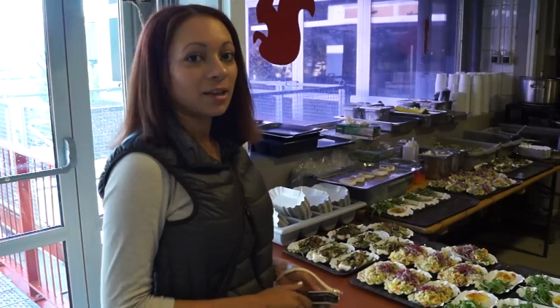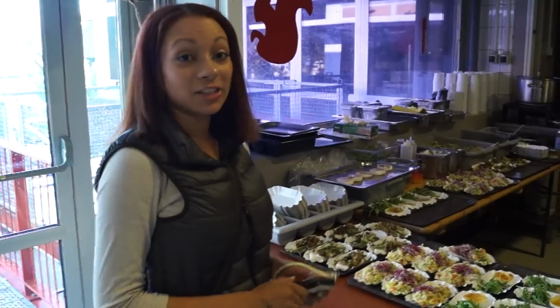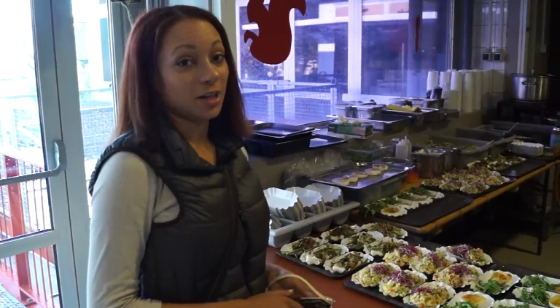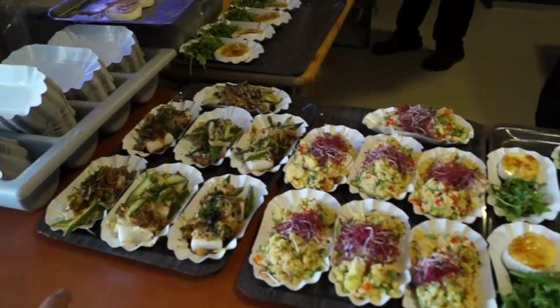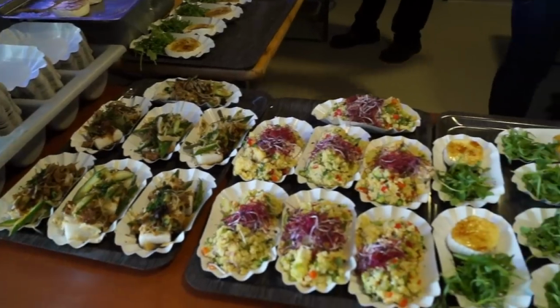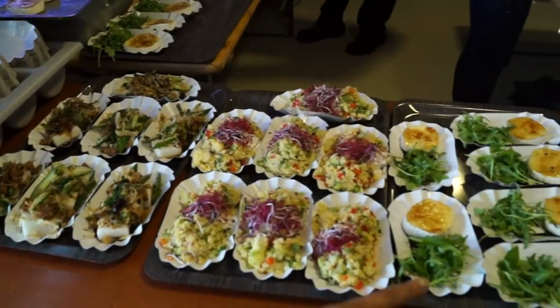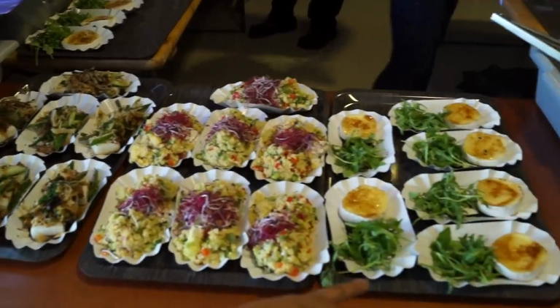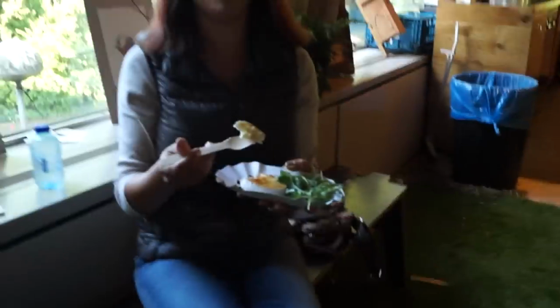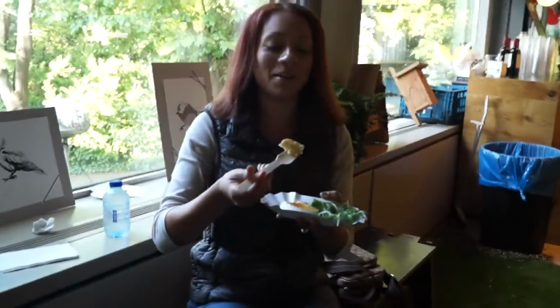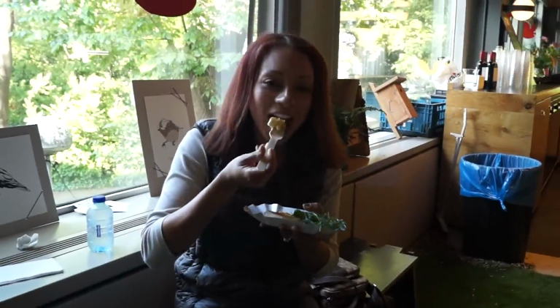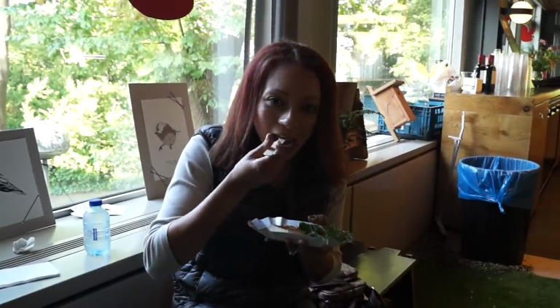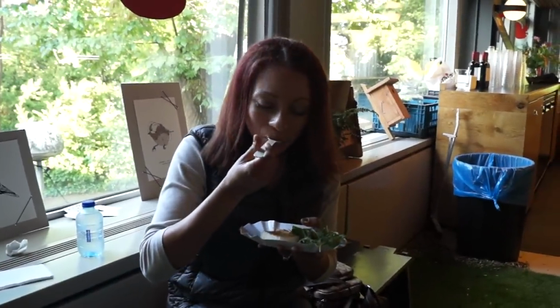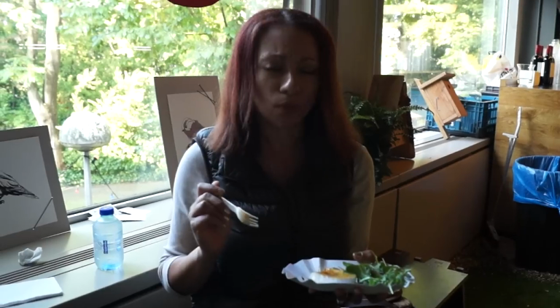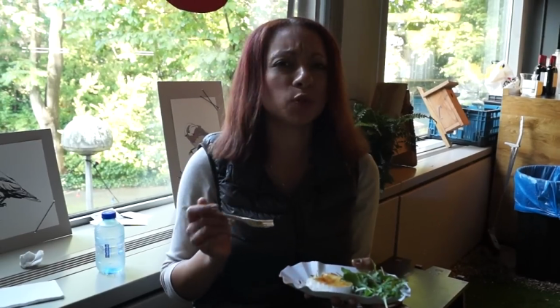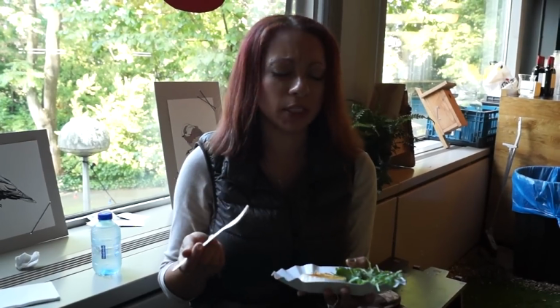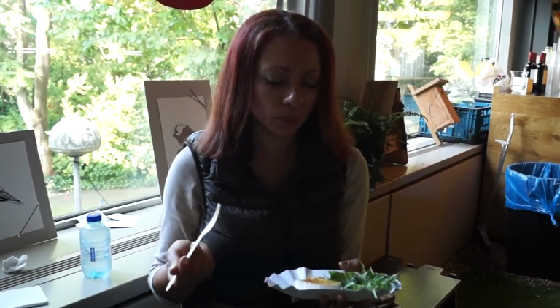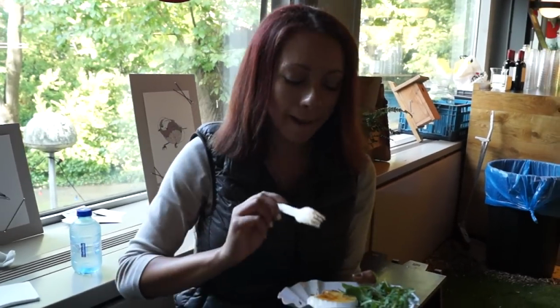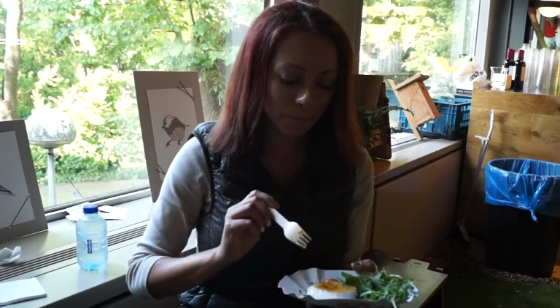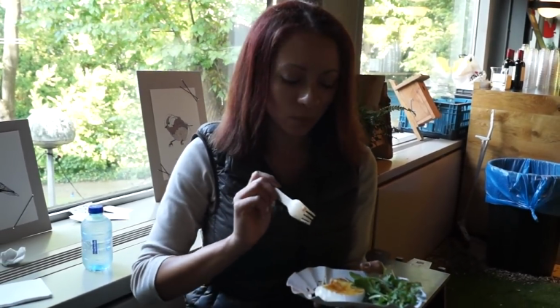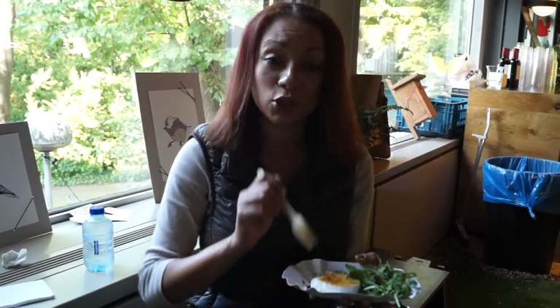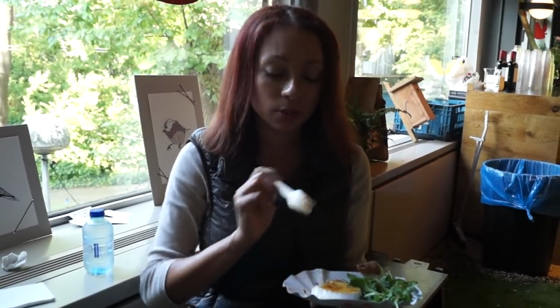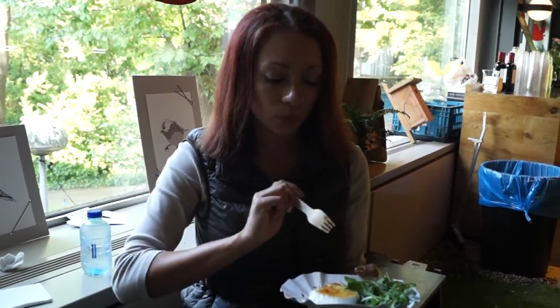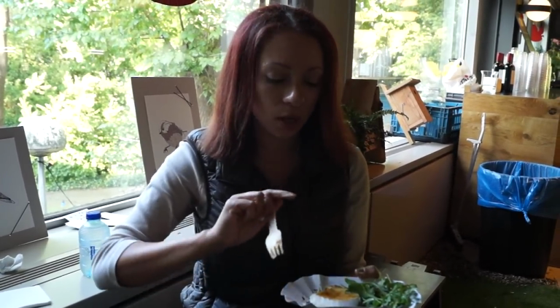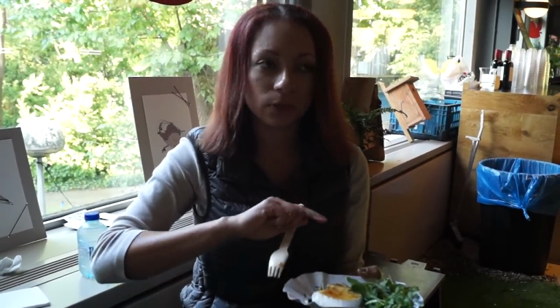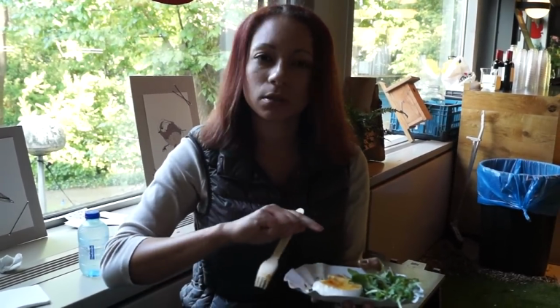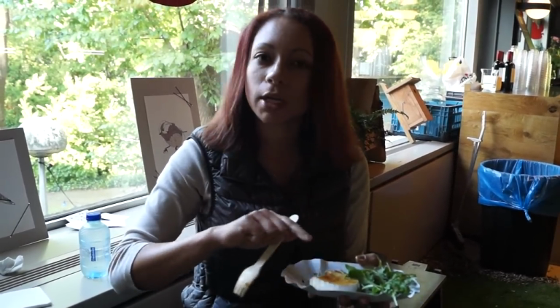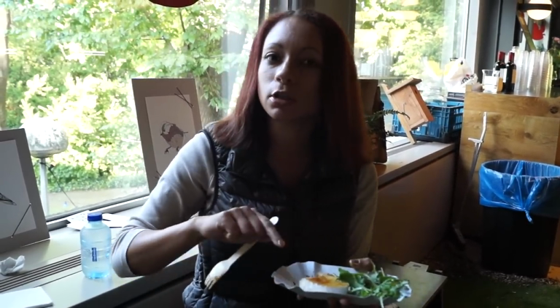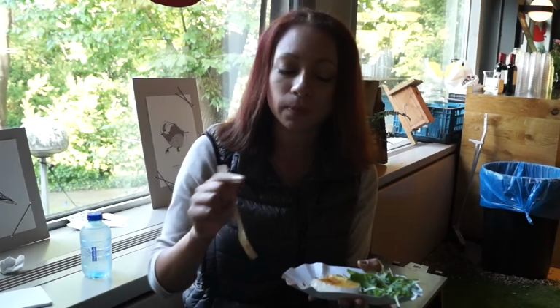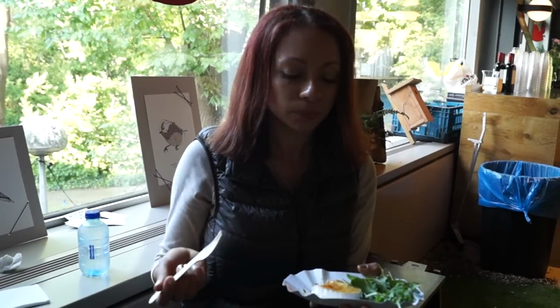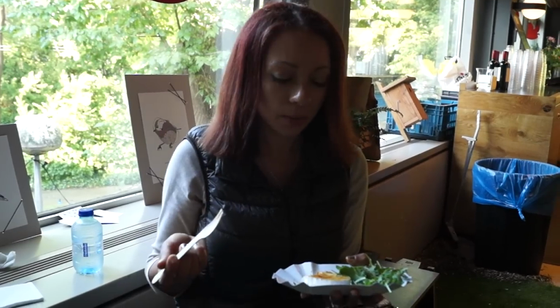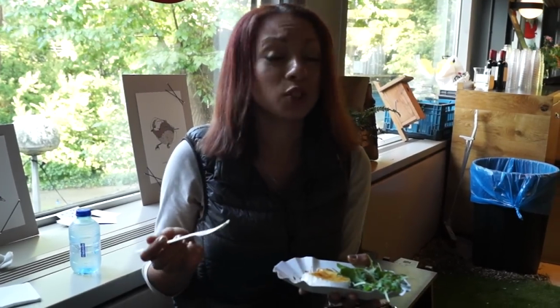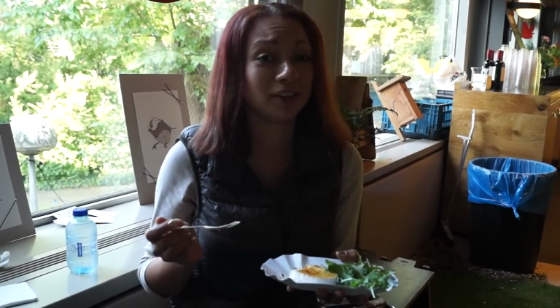It is lunch time, and this food looks scrumptious. That's really good — it's cheese with caramelized sugar on top. That's really good.